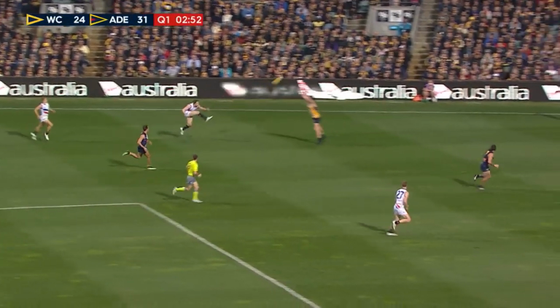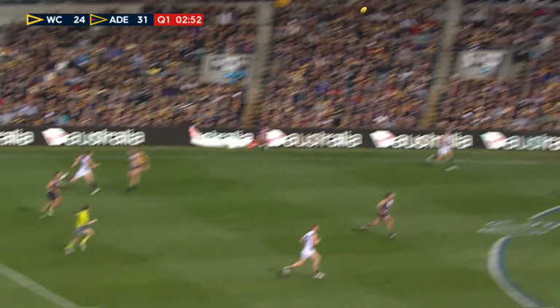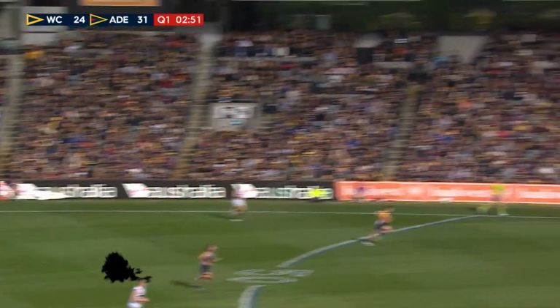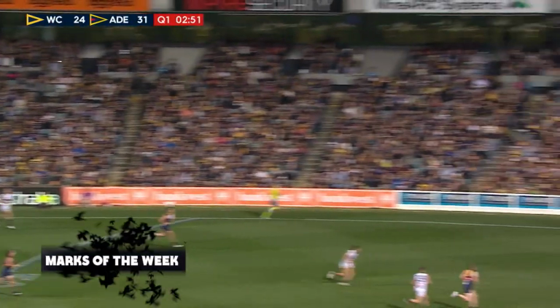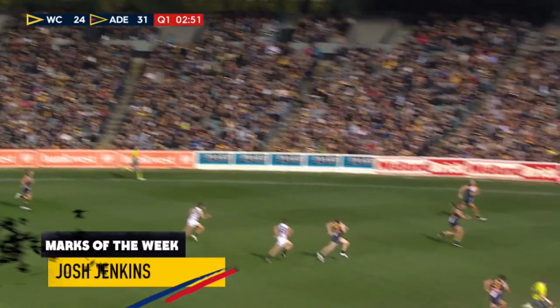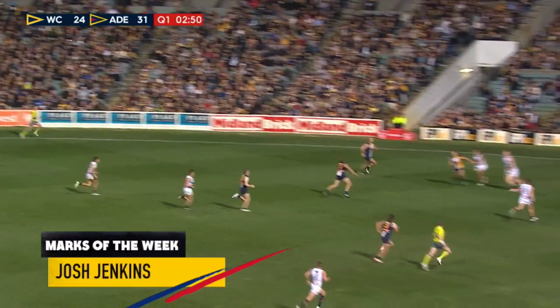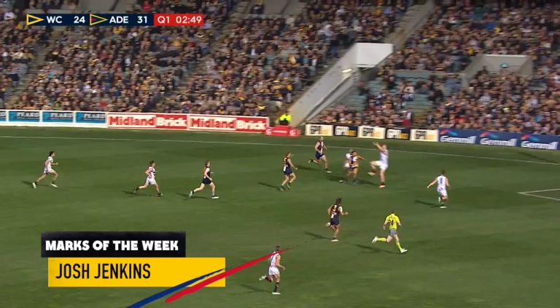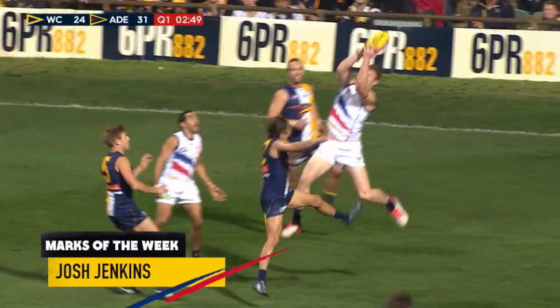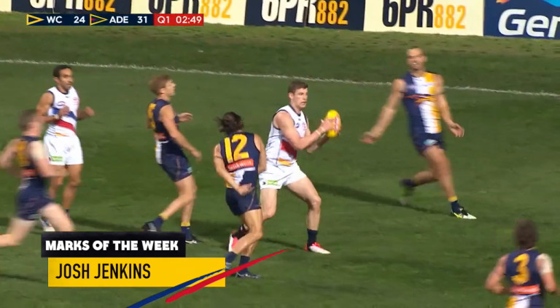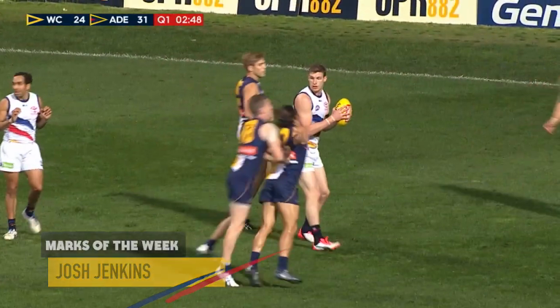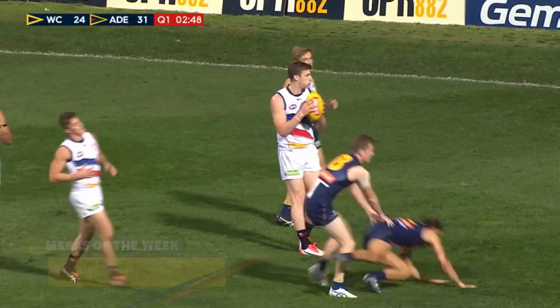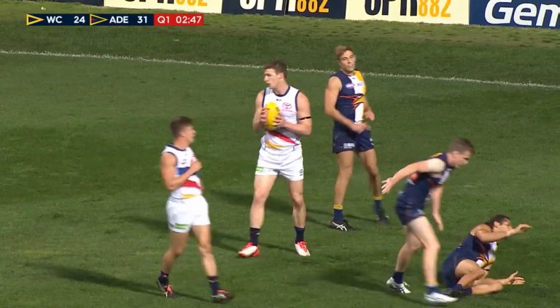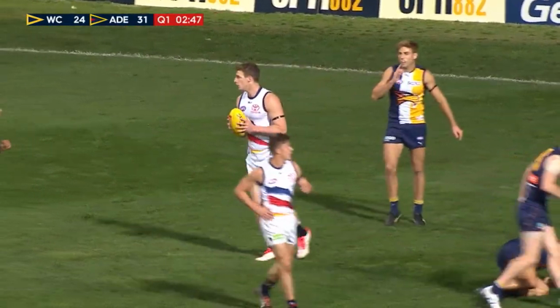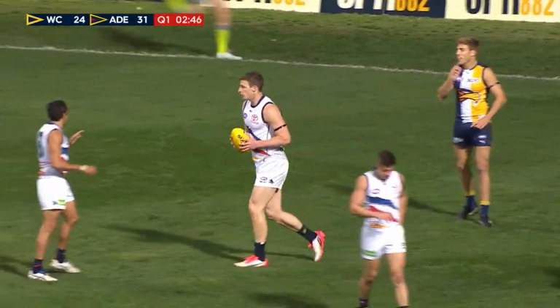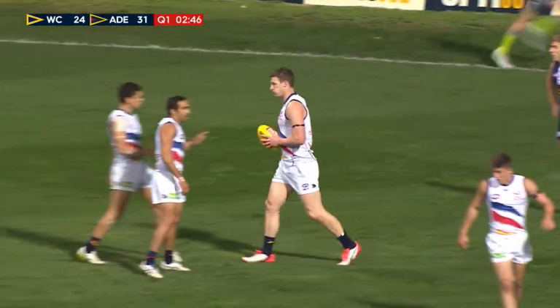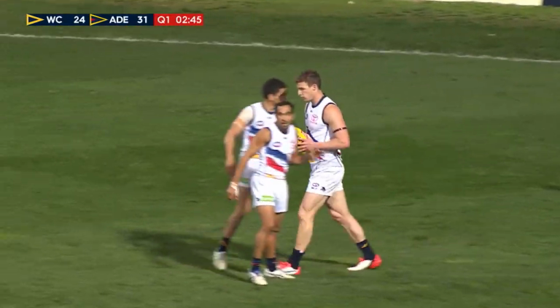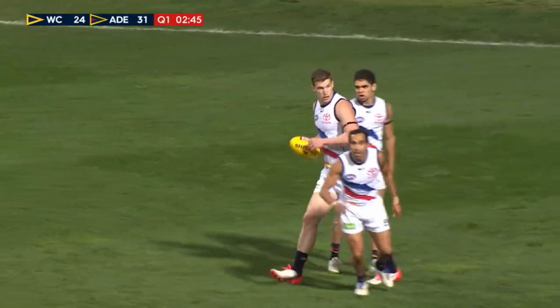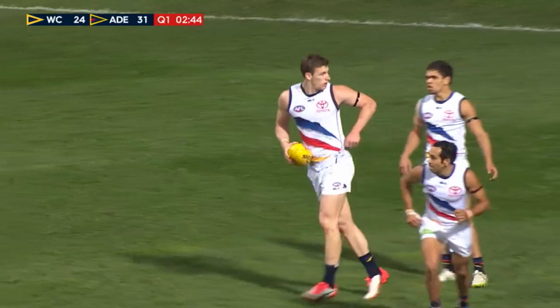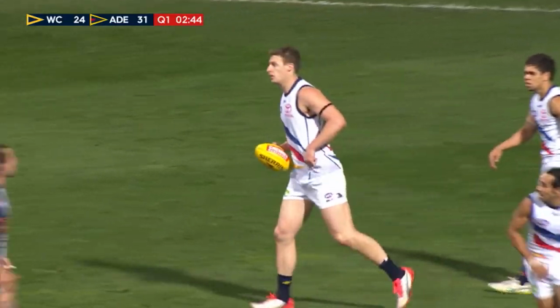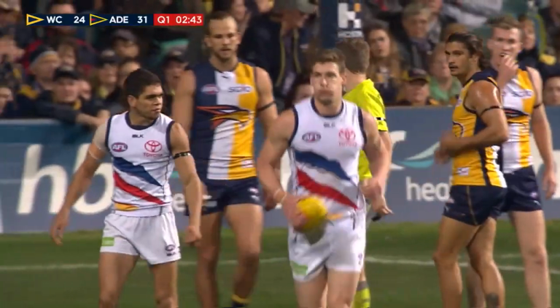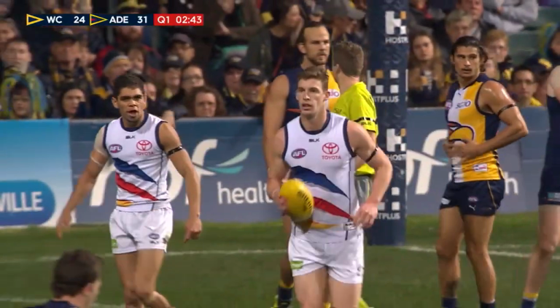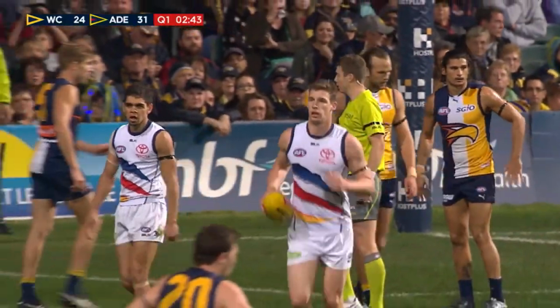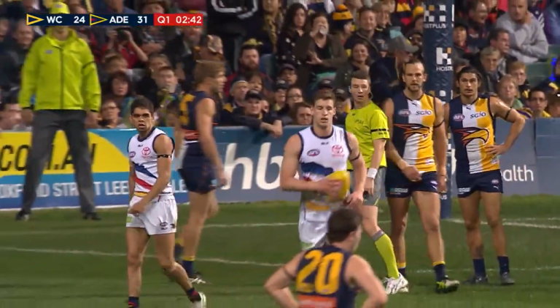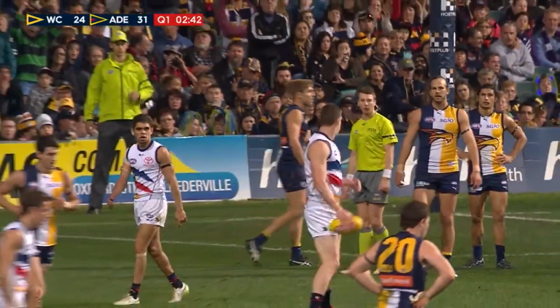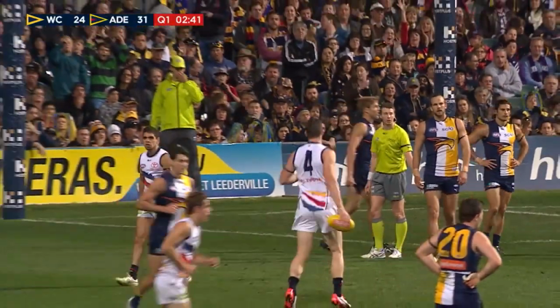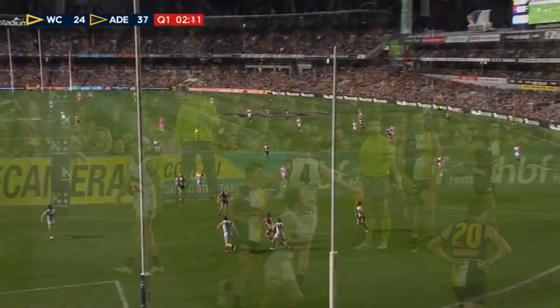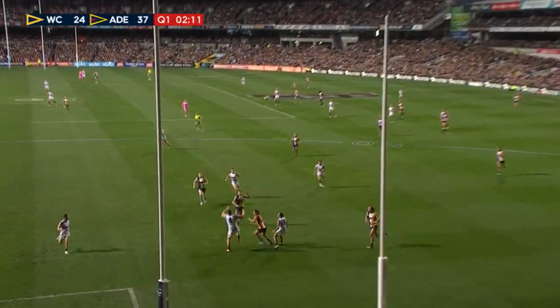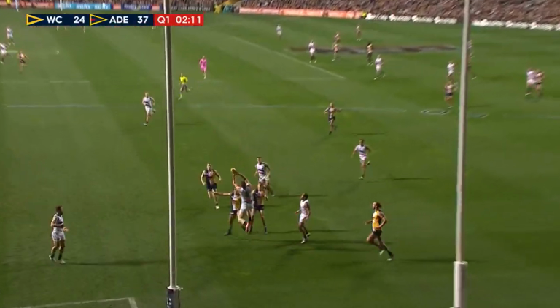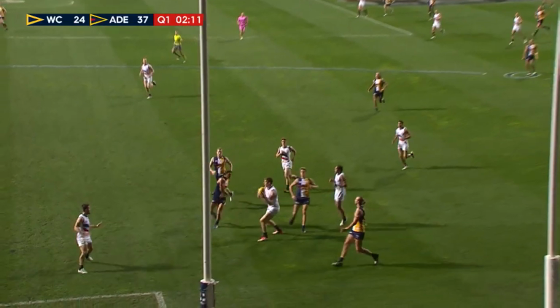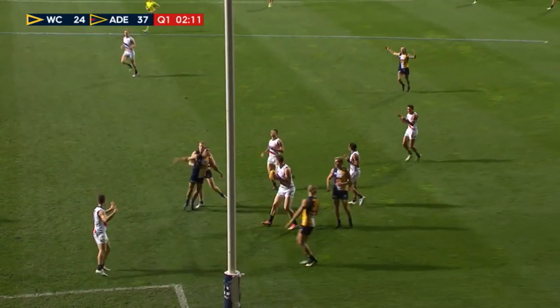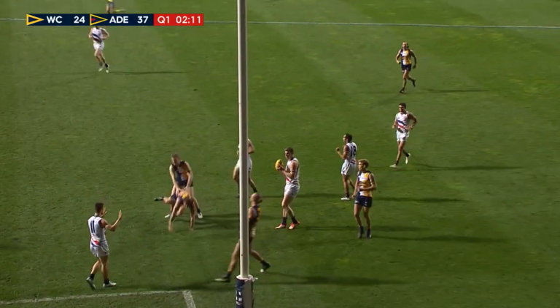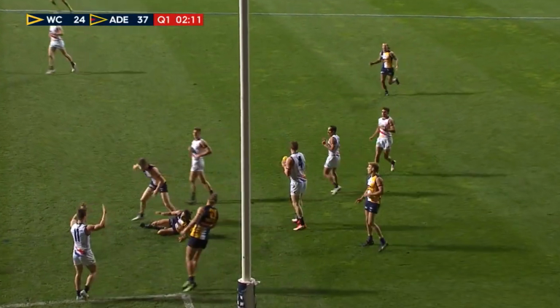He accelerates away and kicks it long. Might be a little bit too long but Jenkins is there! He's the man. He spotted Jenkins at a yard clear and he's got him. I don't reckon everyone could have kicked it that far to get it to where the loose Adelaide forwards were.